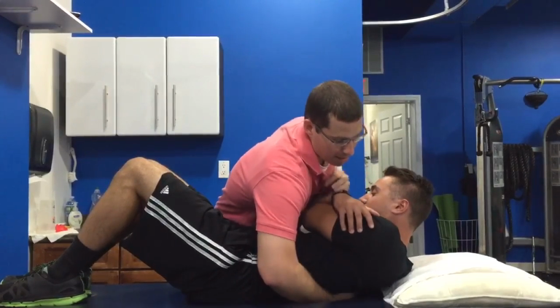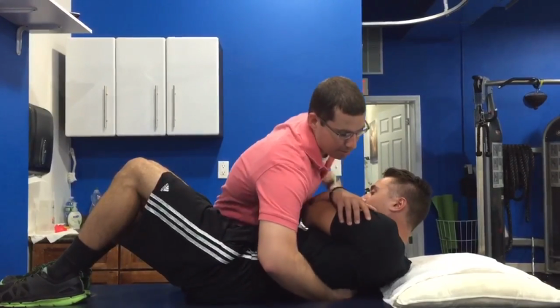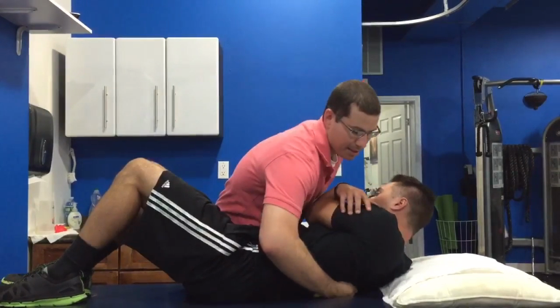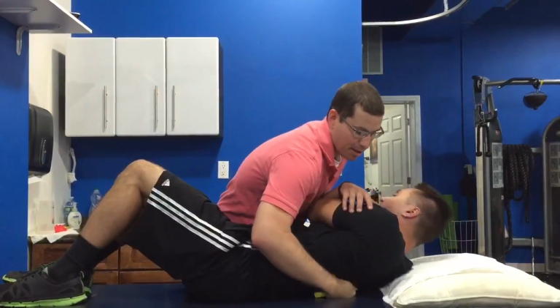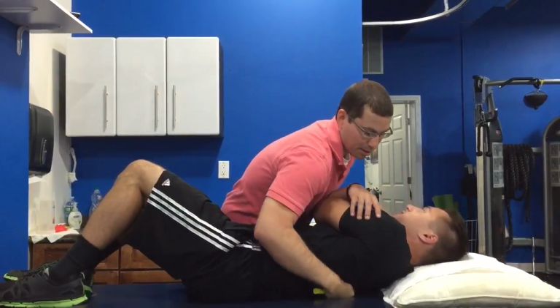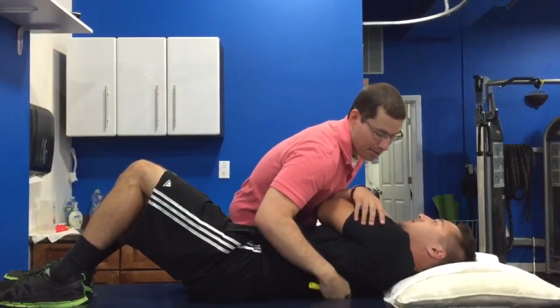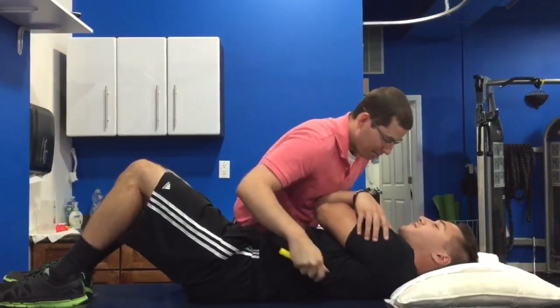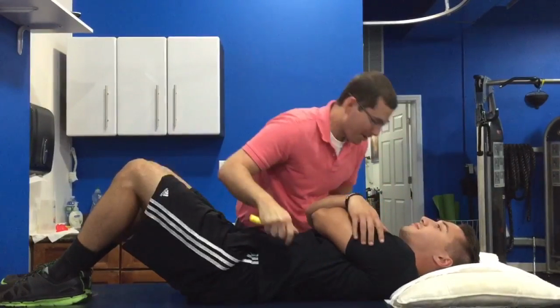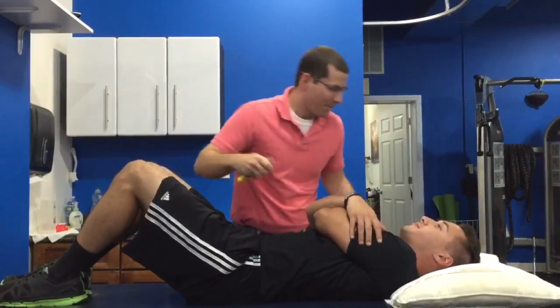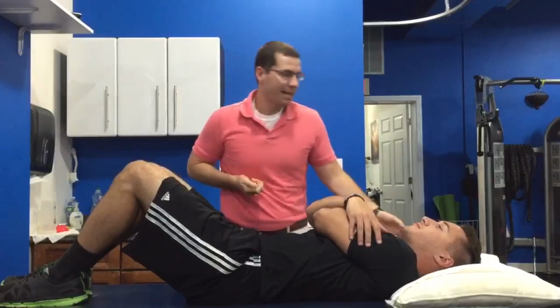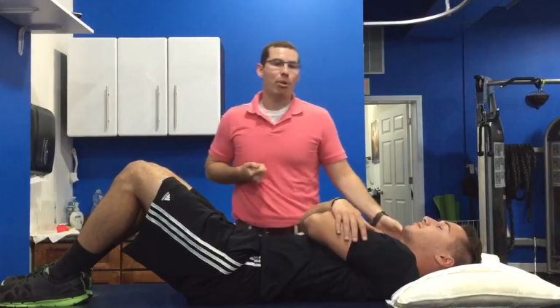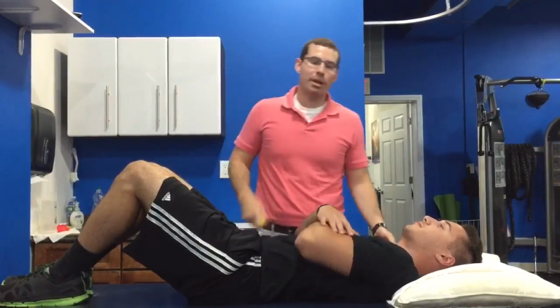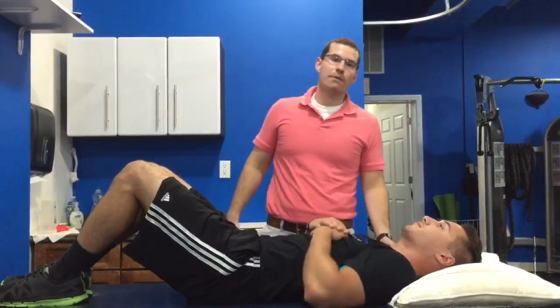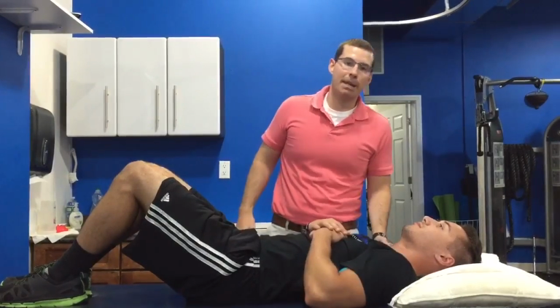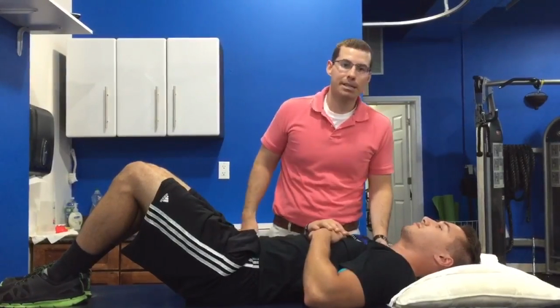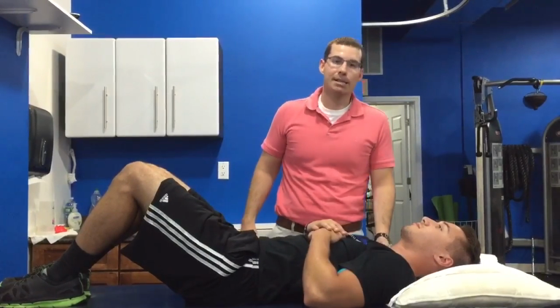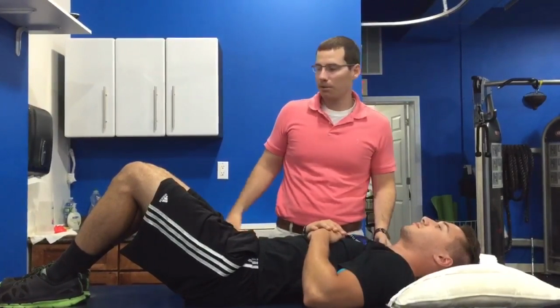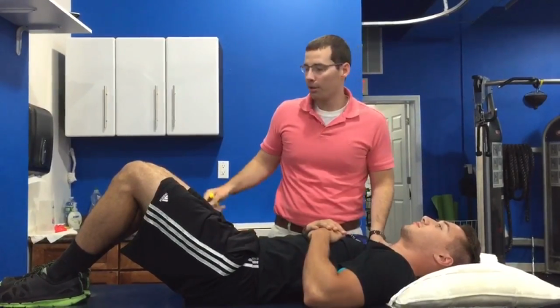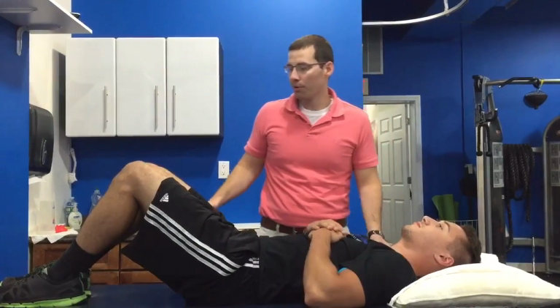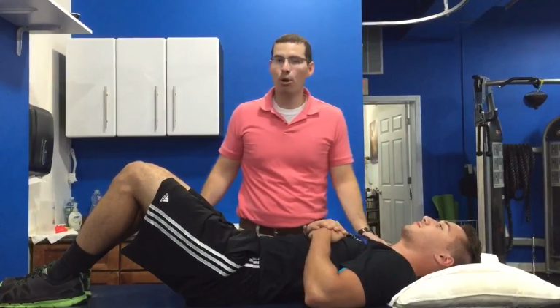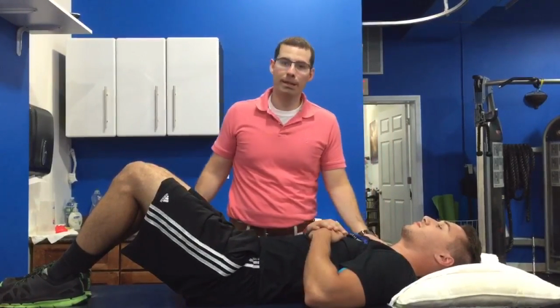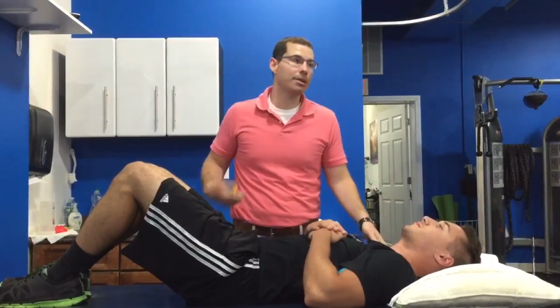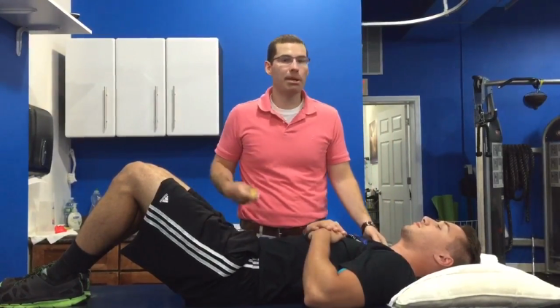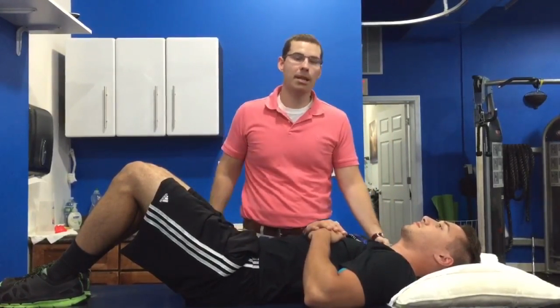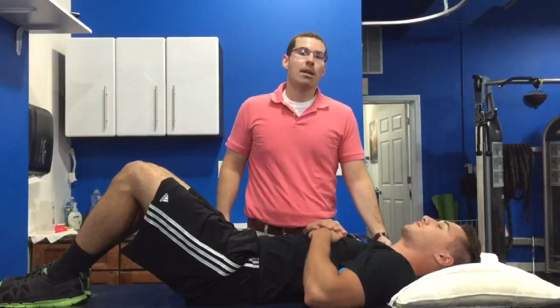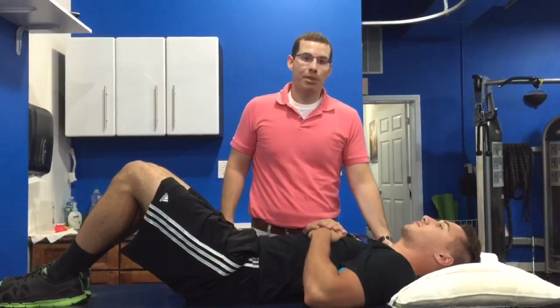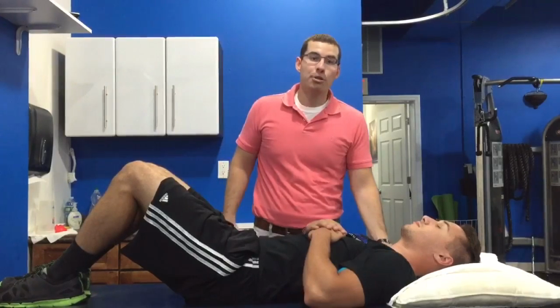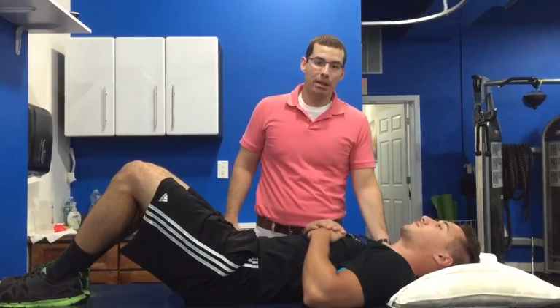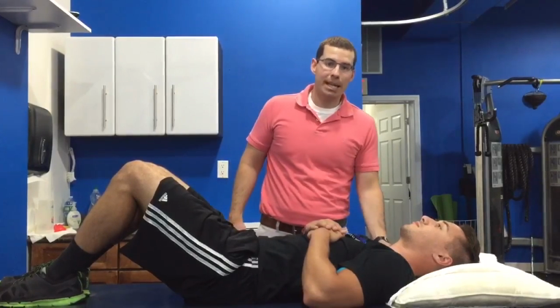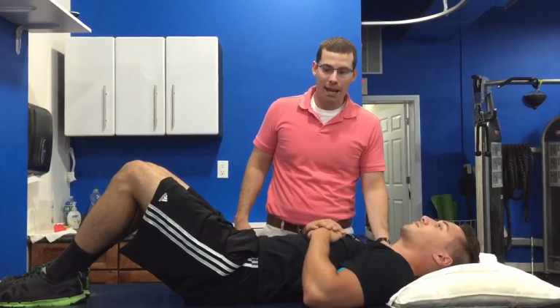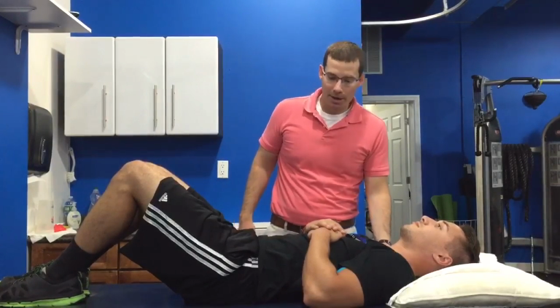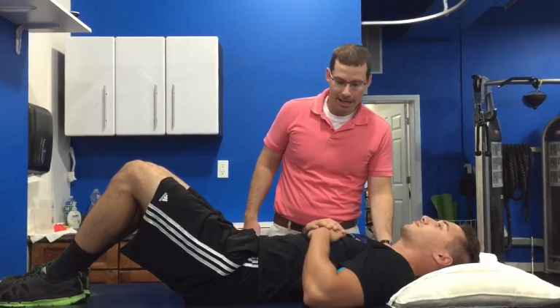All right, good. At that point we're going to go over some exercises to try to improve the mobility, or the stability, with the new mobility that he now has.